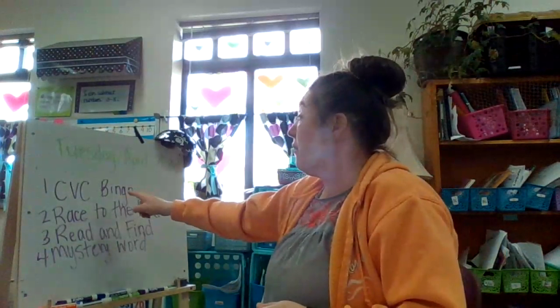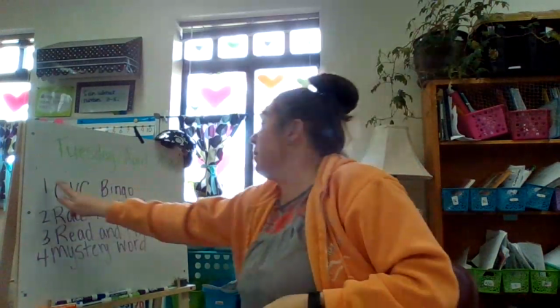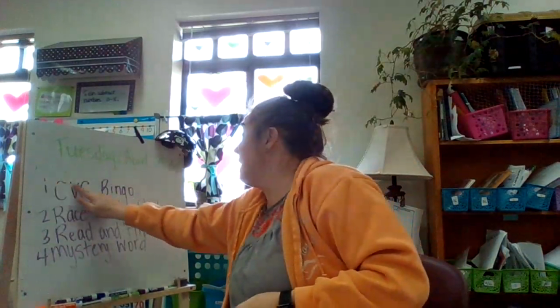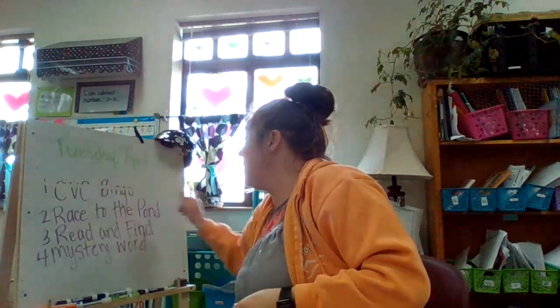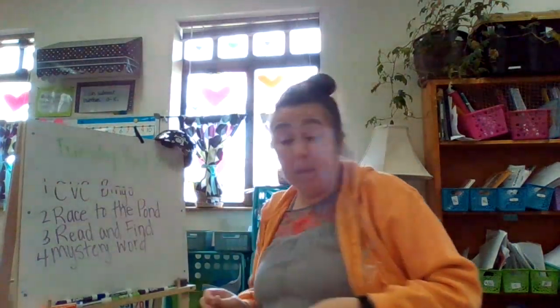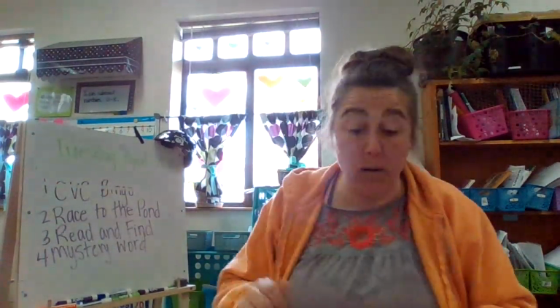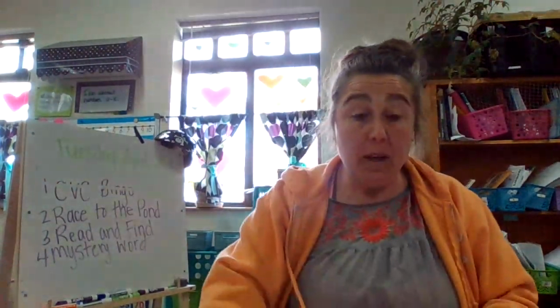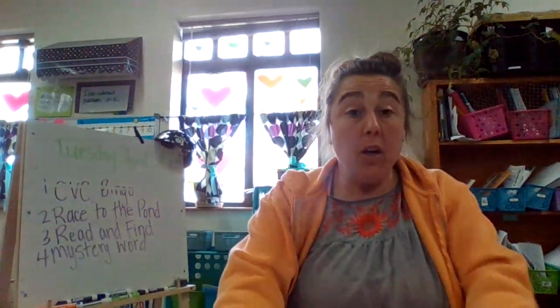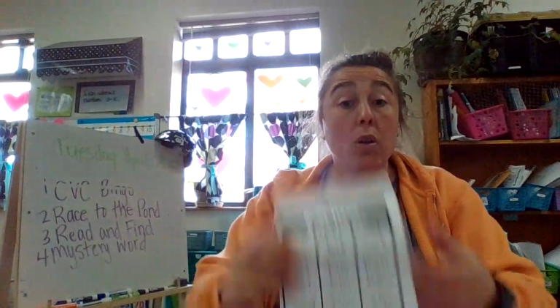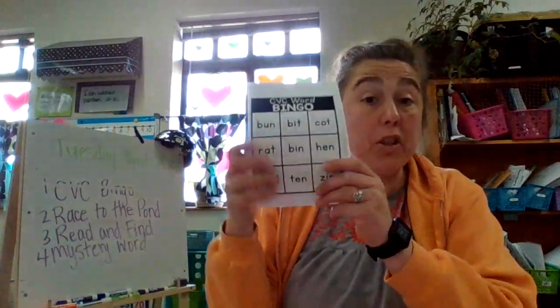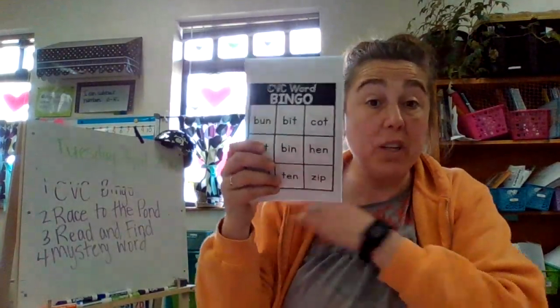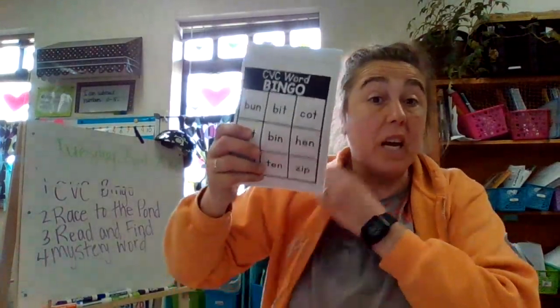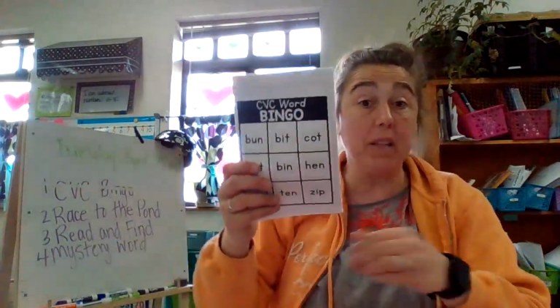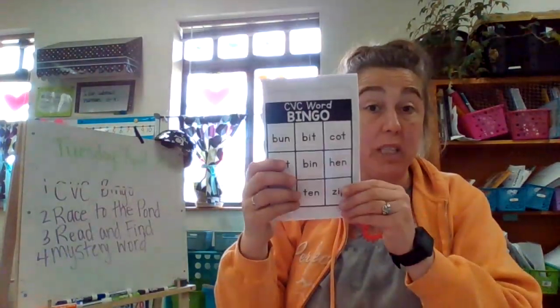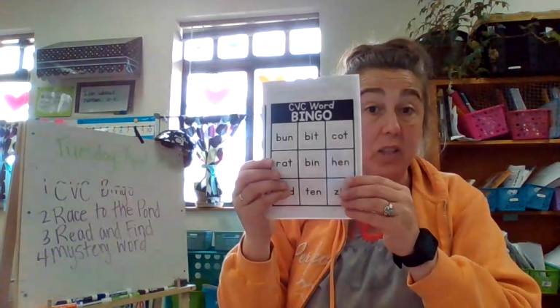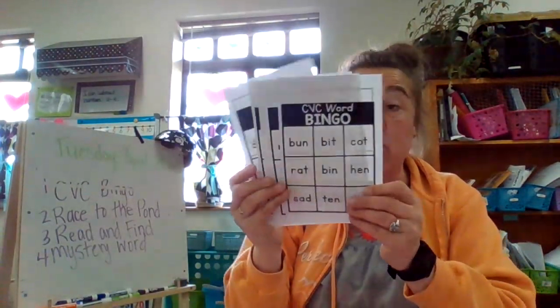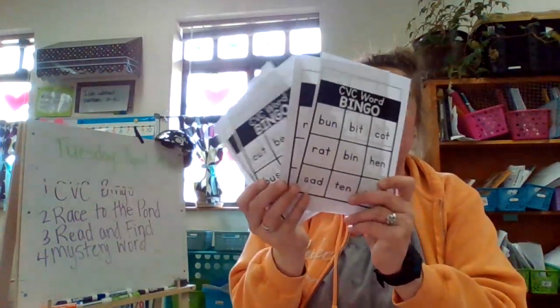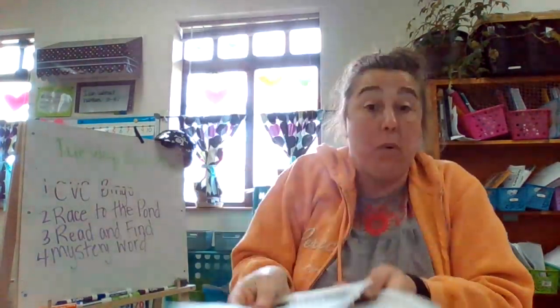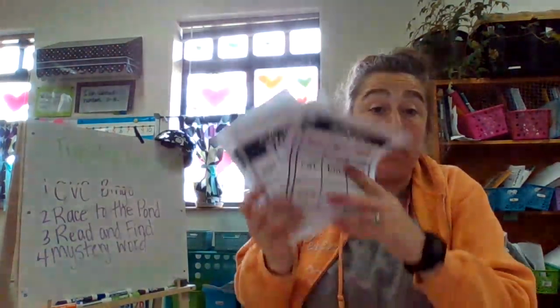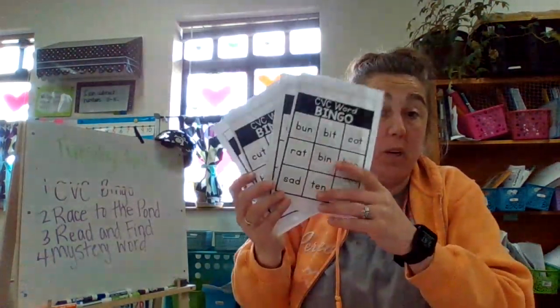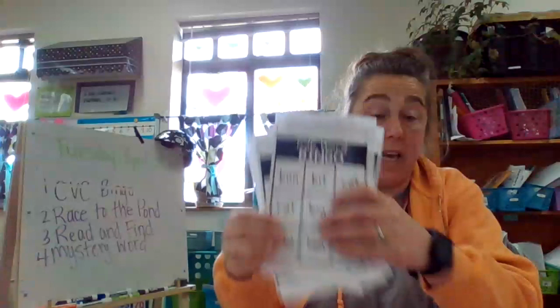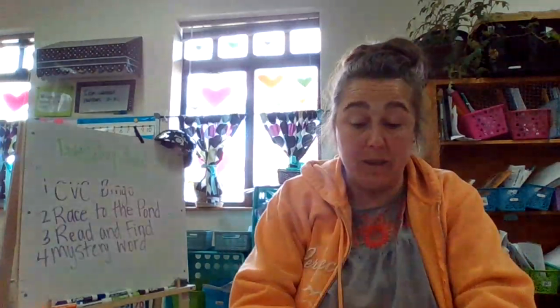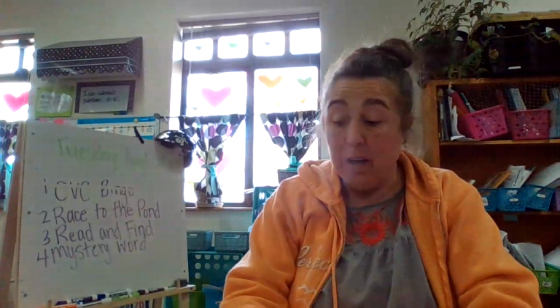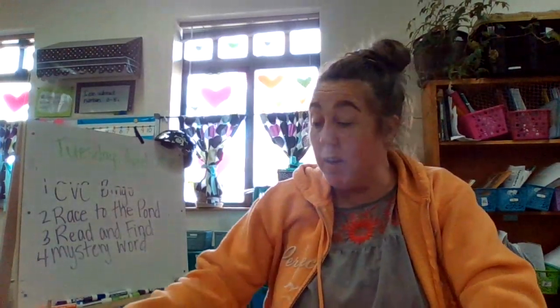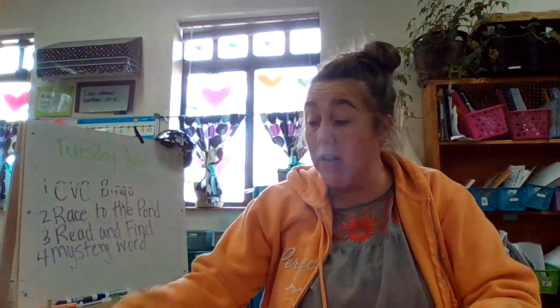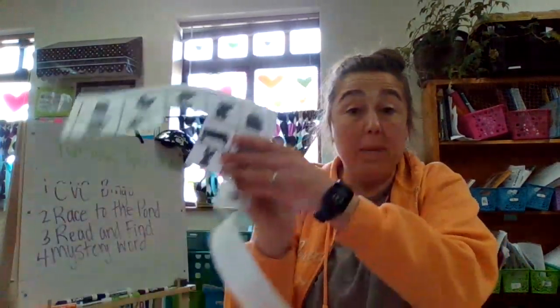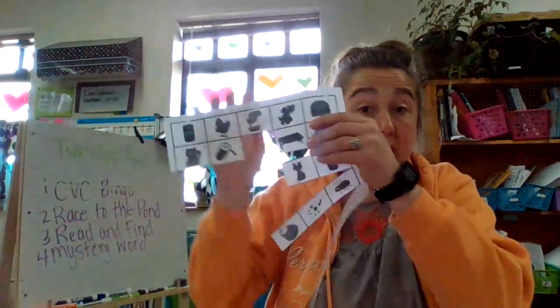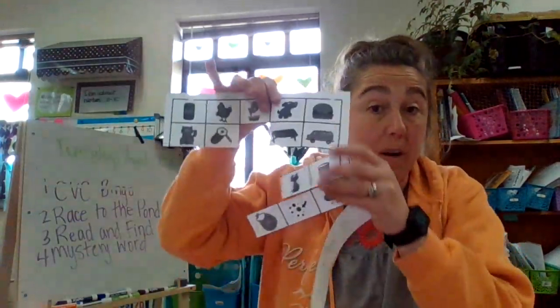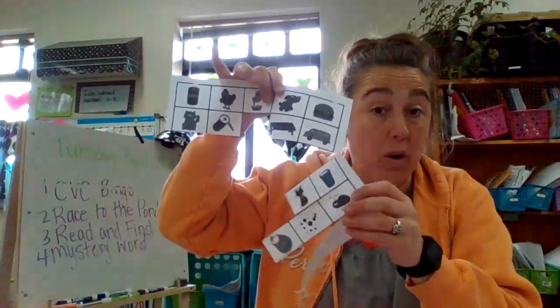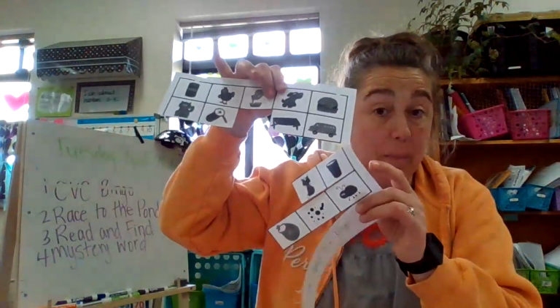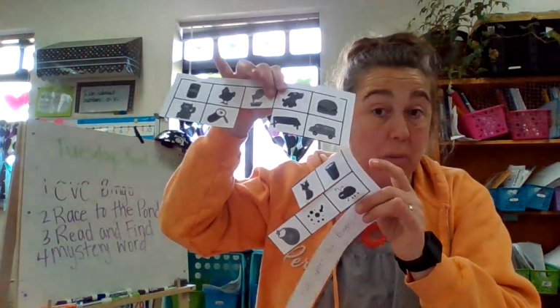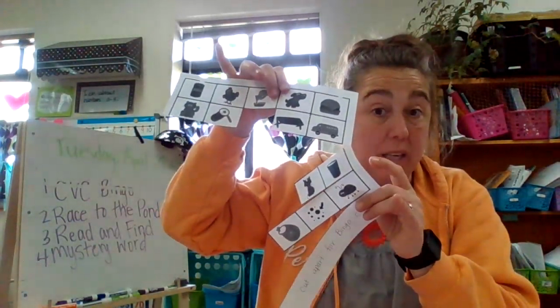The first thing we're going to do is CVC Bingo. The first job is to cut apart these sheets like so, so that you have four different bingo games. Then your other job is to cut apart the words — the picture words here.